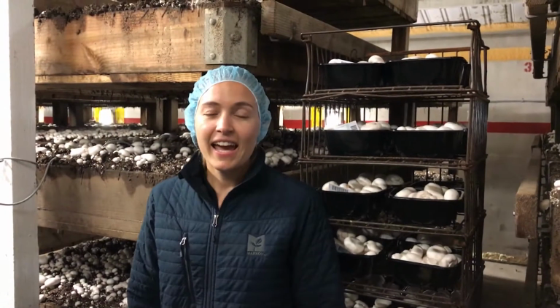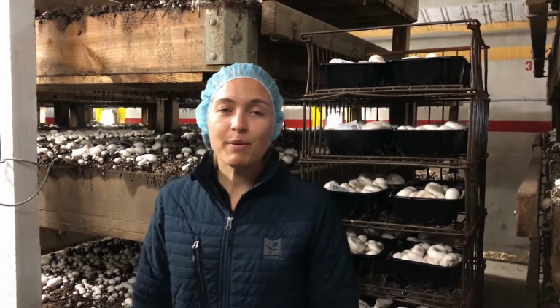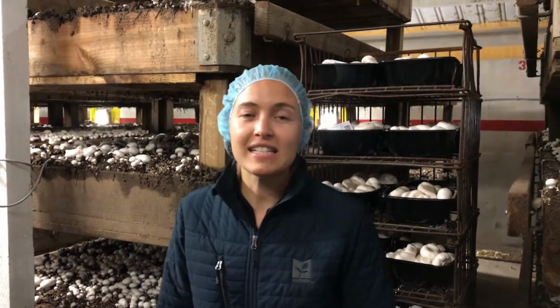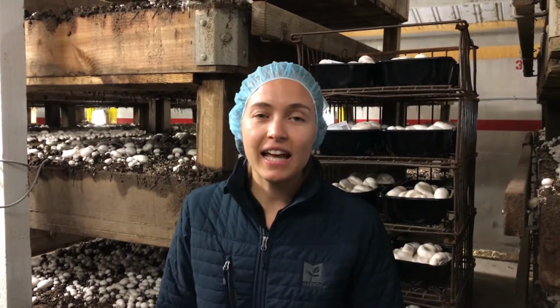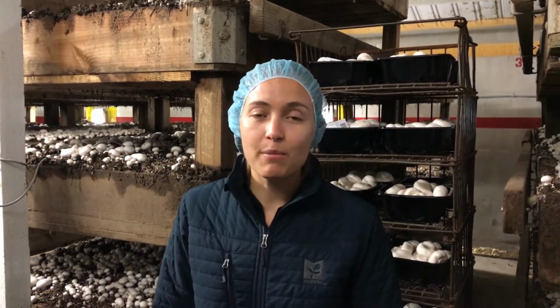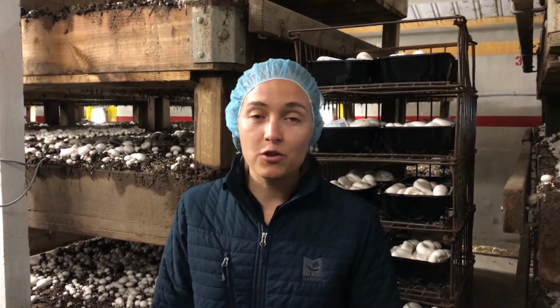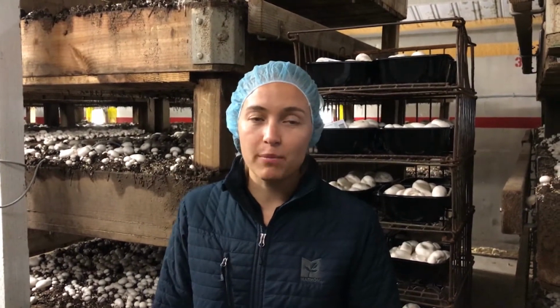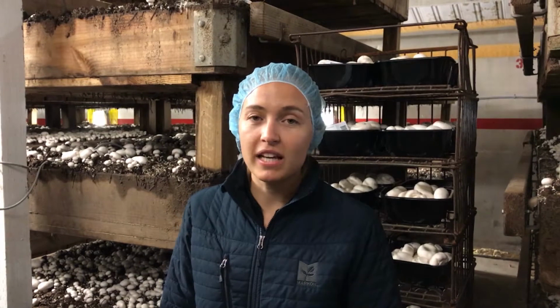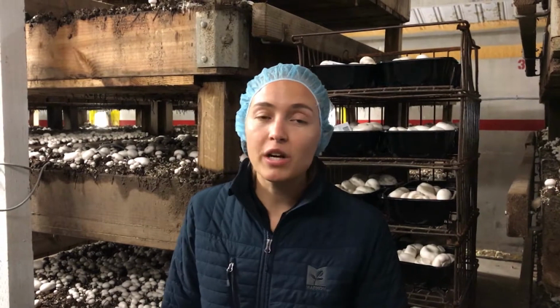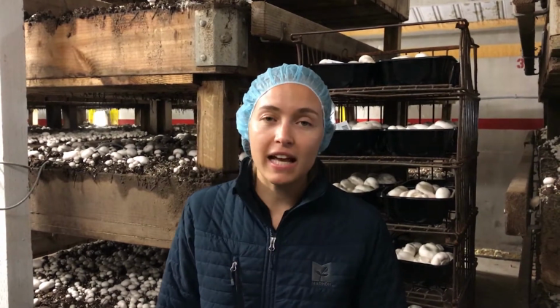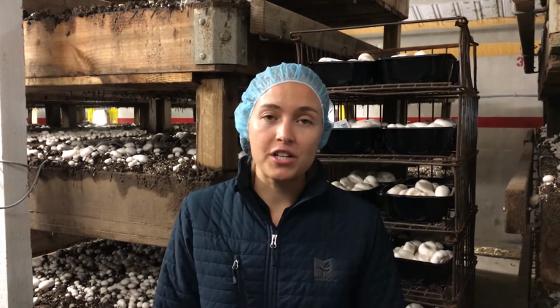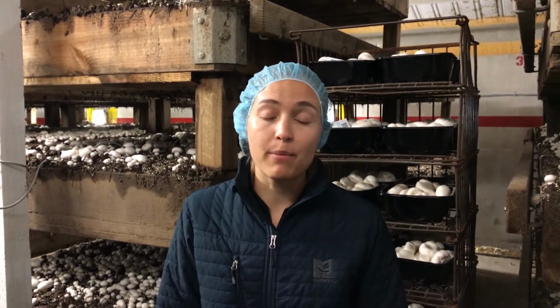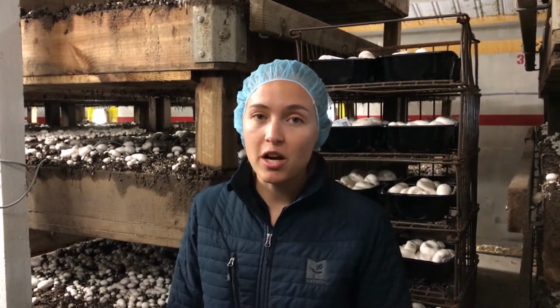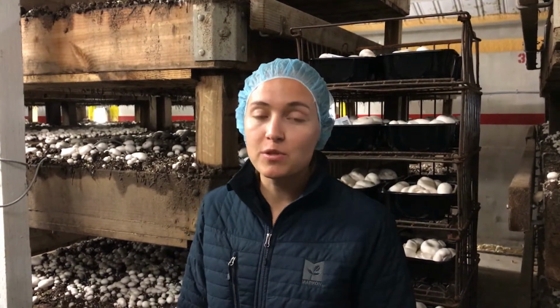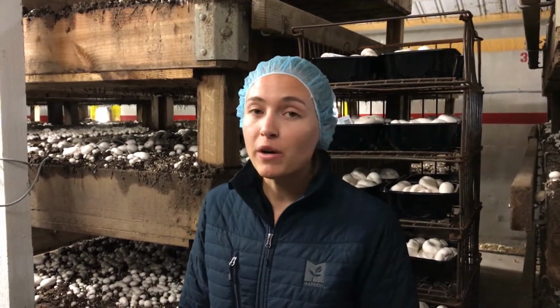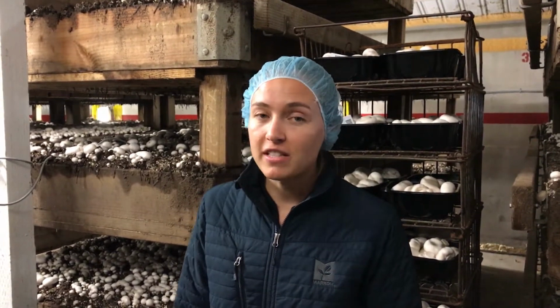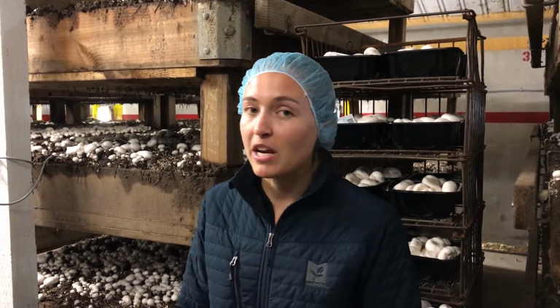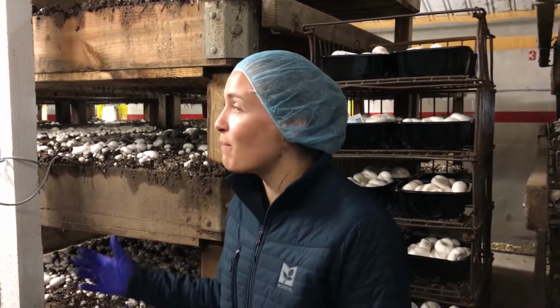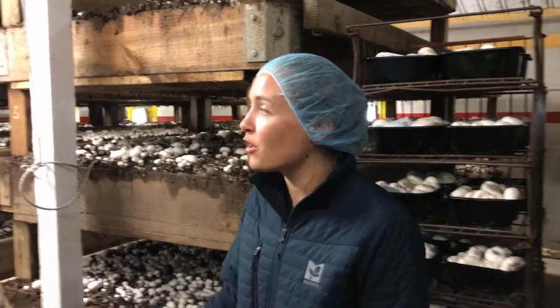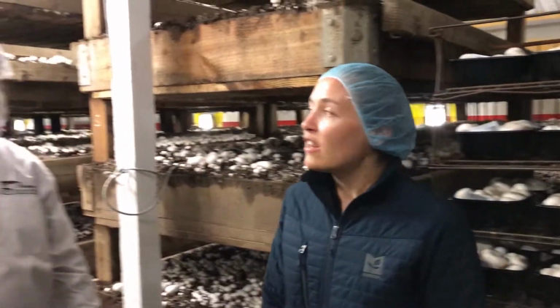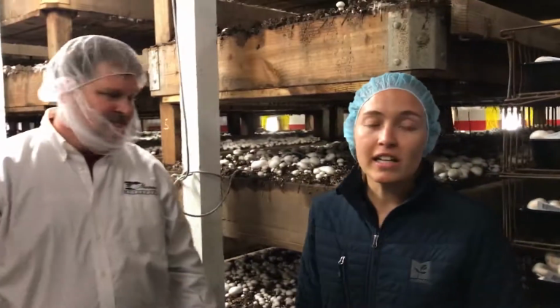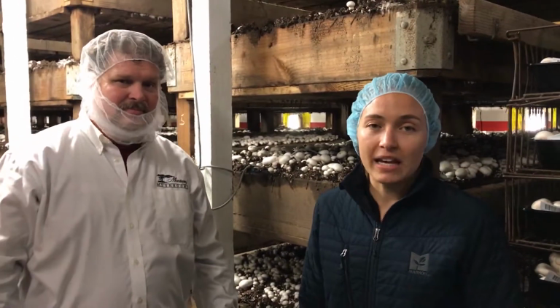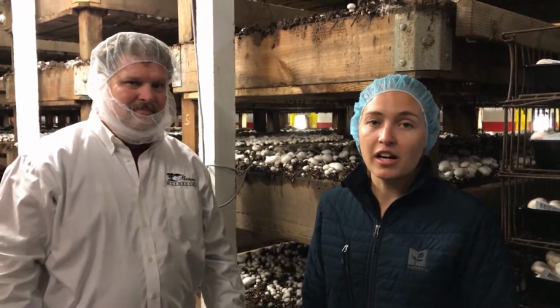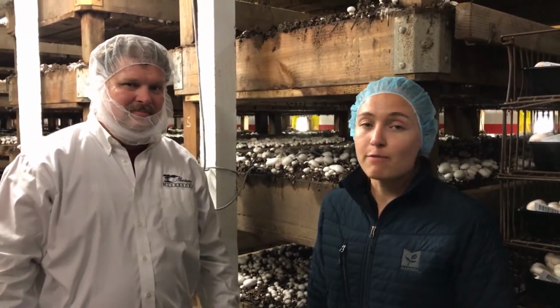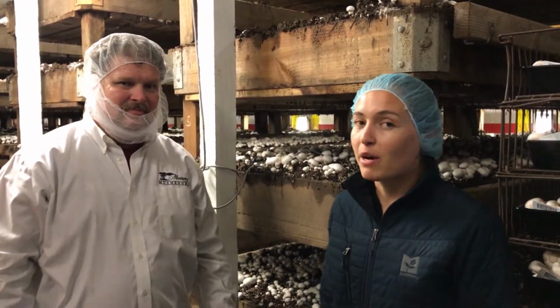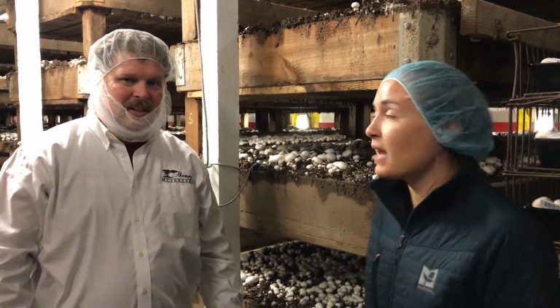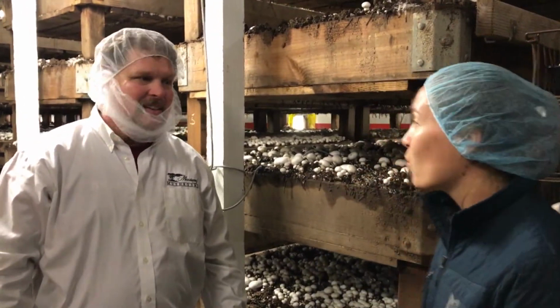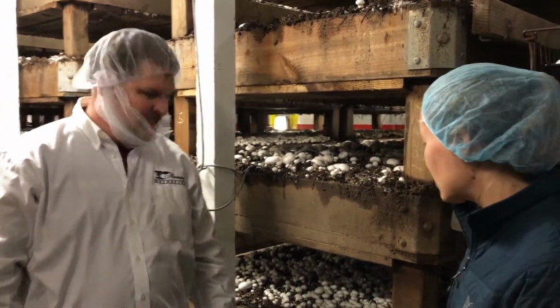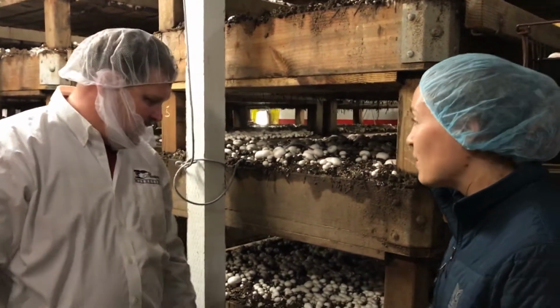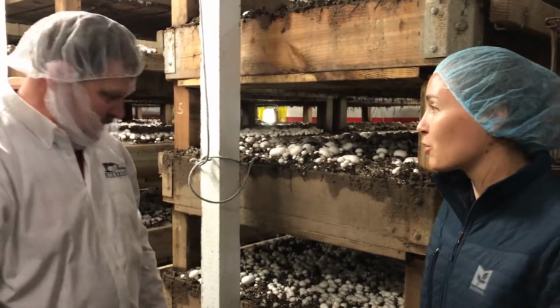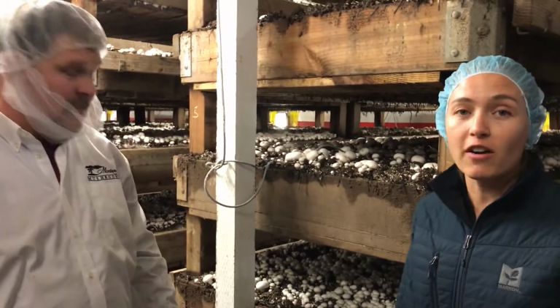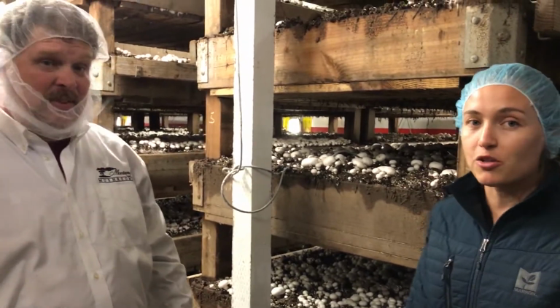Hey everybody, this is Leanna Kelly with the Mark on Food Safety Department in Royal Oaks, California at the Monterey Mushrooms Growing and Harvesting Operation with Matt Fuller, the Quality Manager of Monterey Mushrooms. Hey Matt, what else can you tell me about growing and harvesting mushrooms?